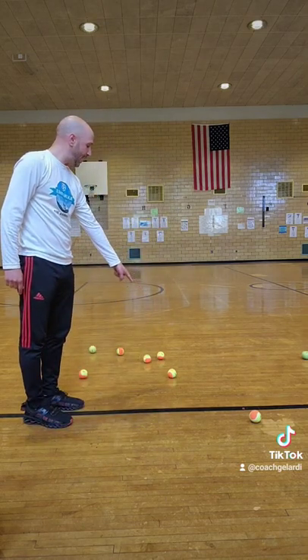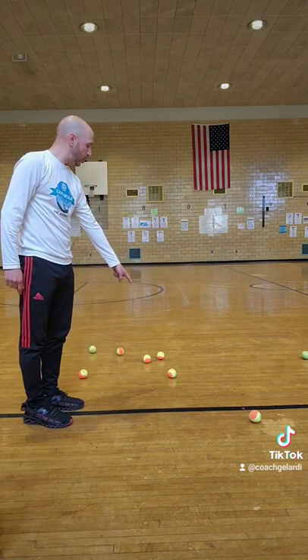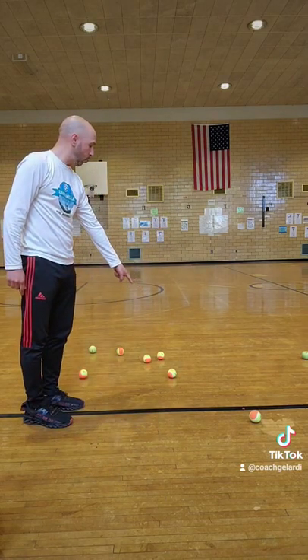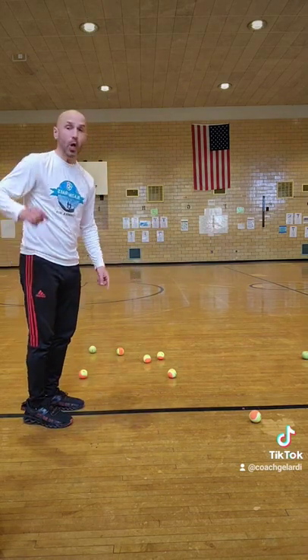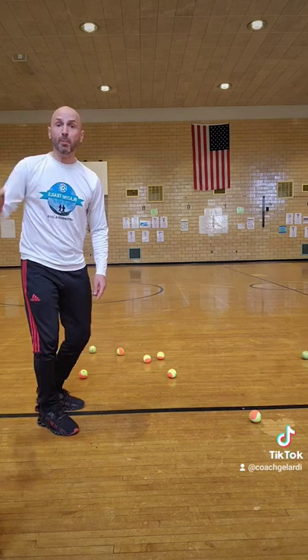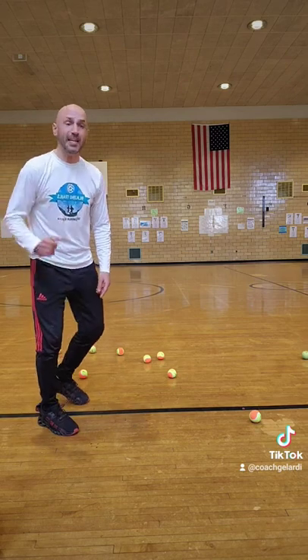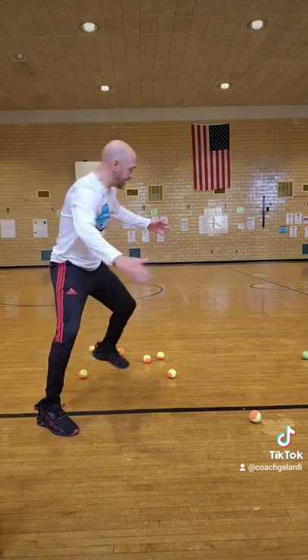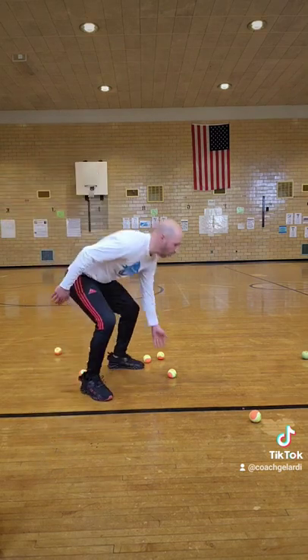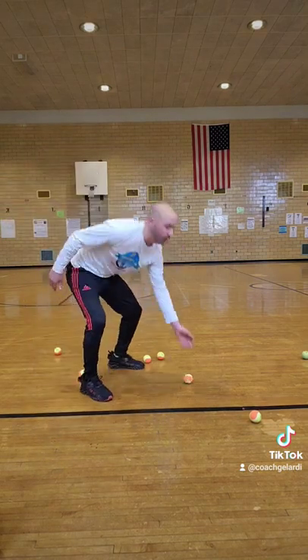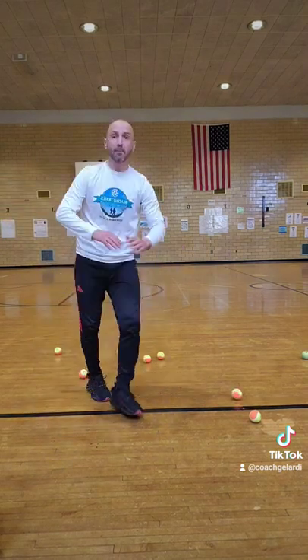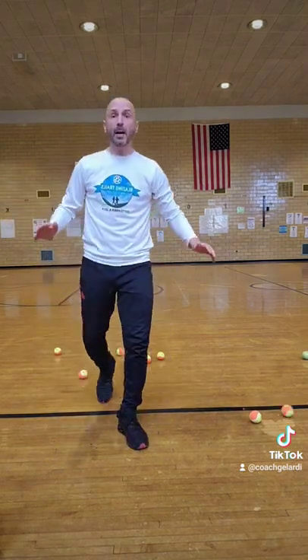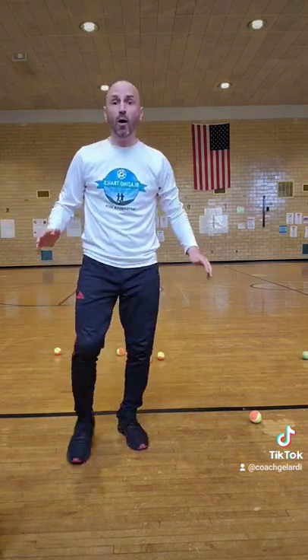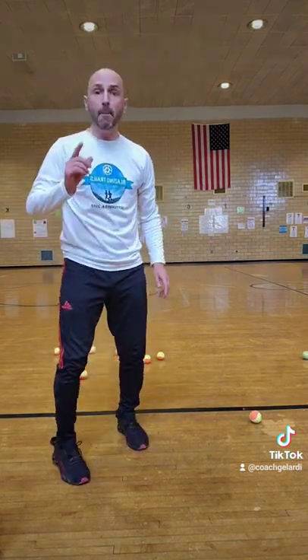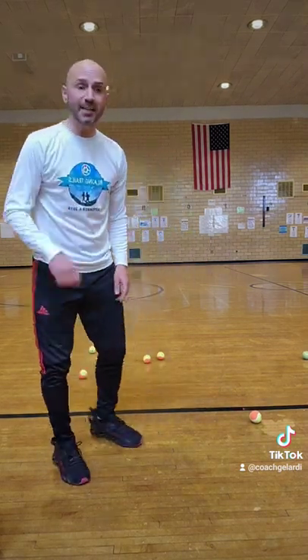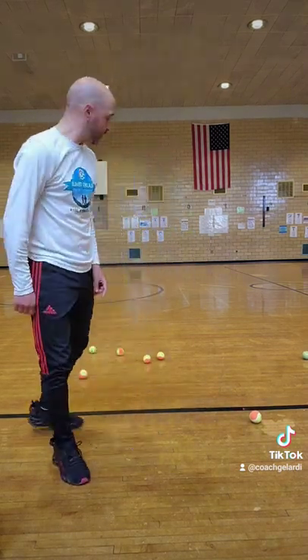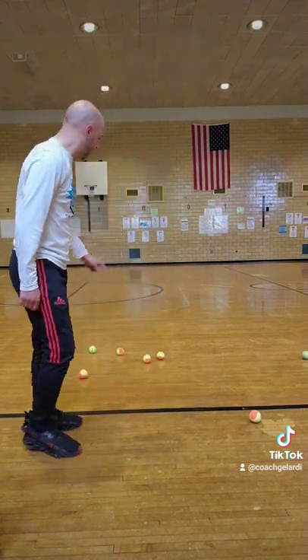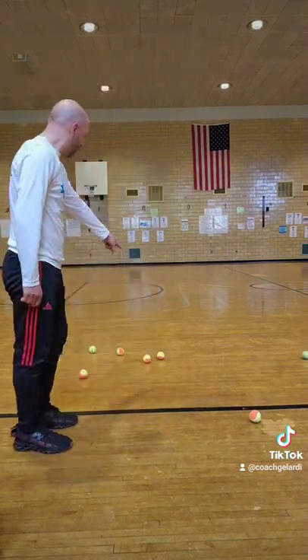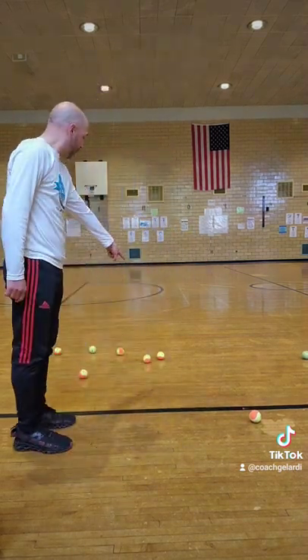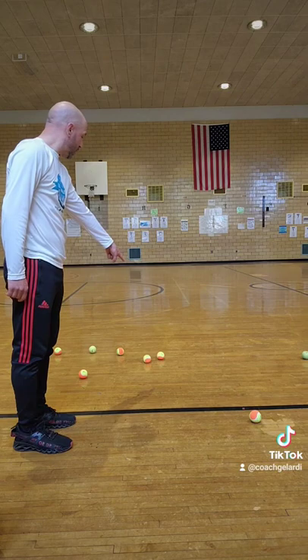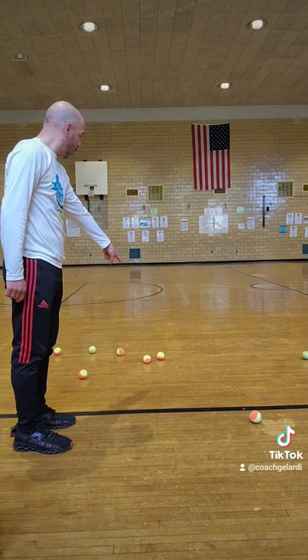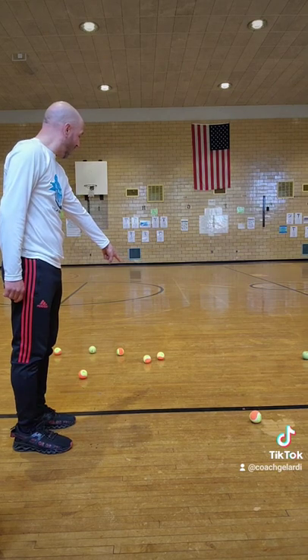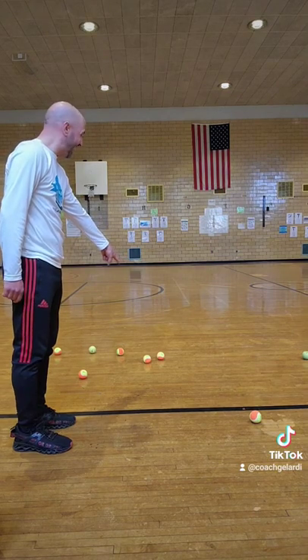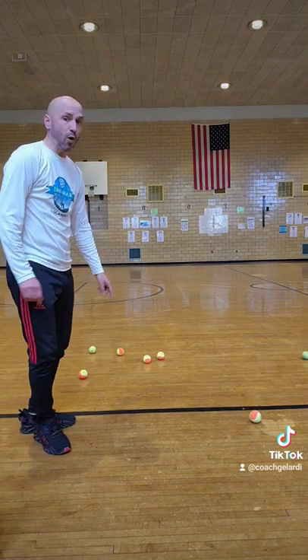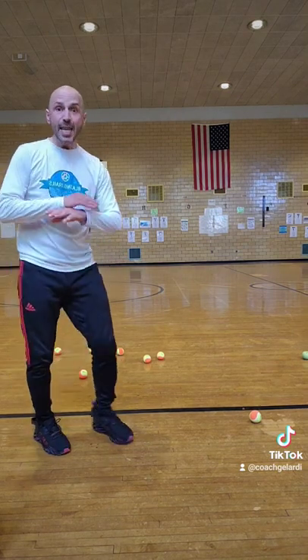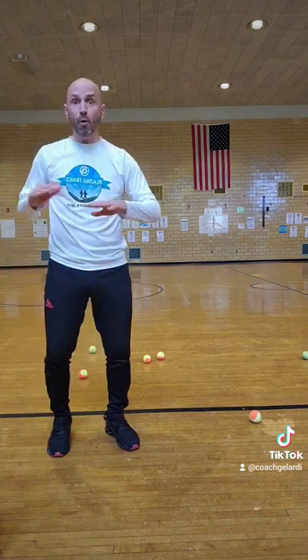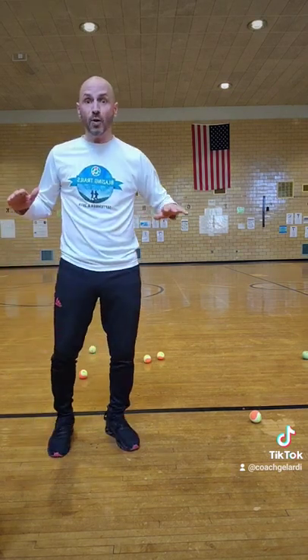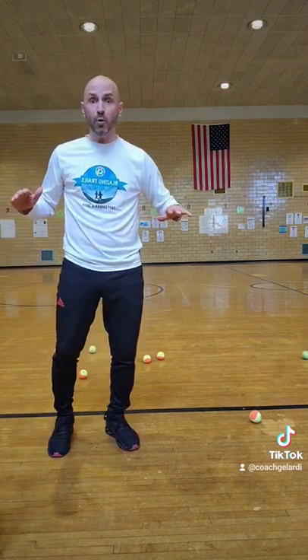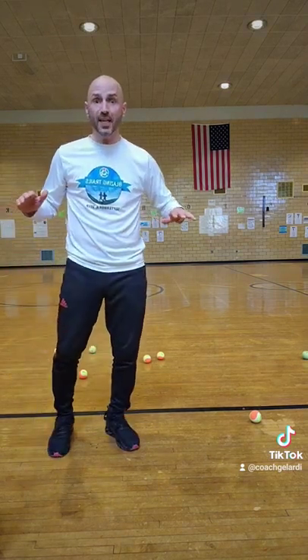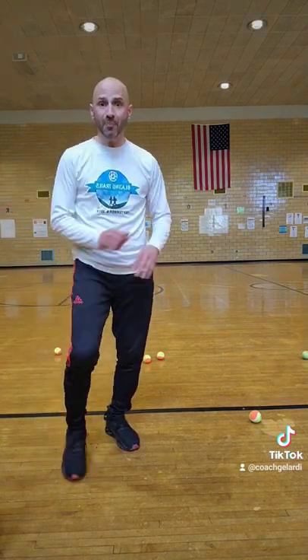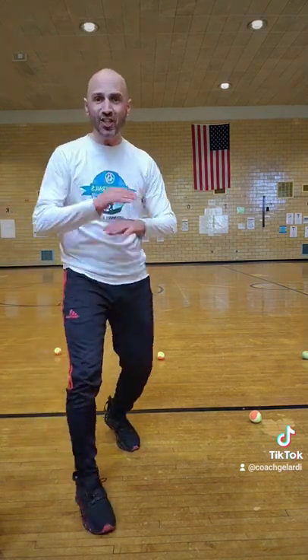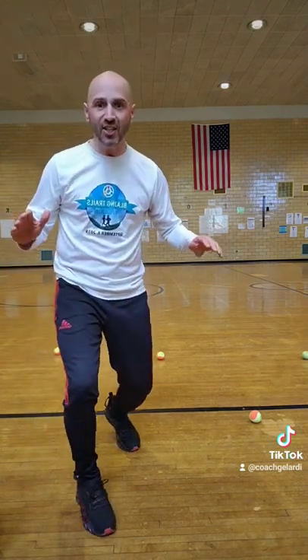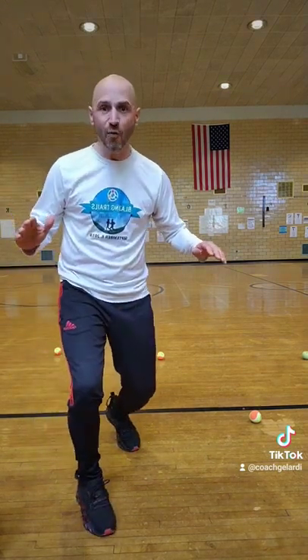The teacher counts down three, two, one, where players have to instantly go over and move that ball. But if the teacher counts down three, two, one, zero, and that ball wasn't moving still, the challenge is over.